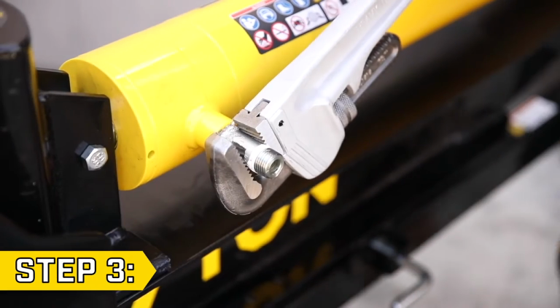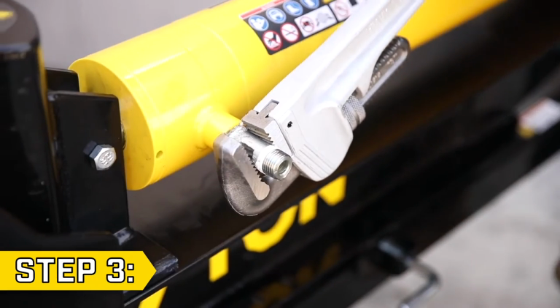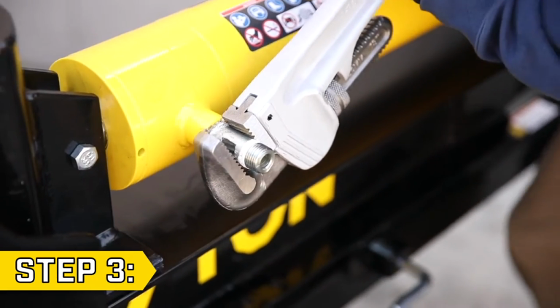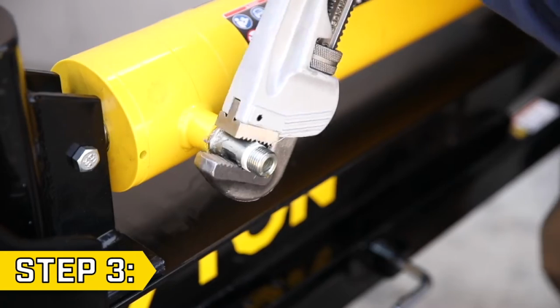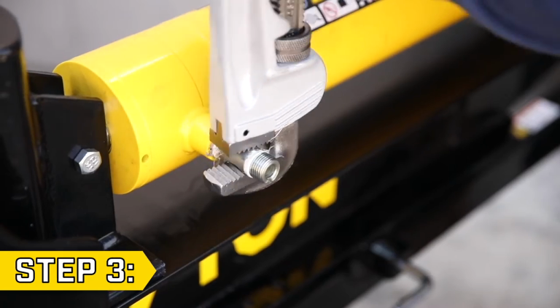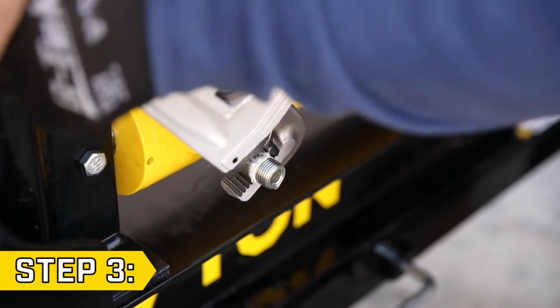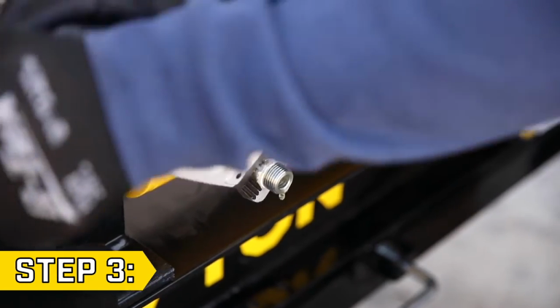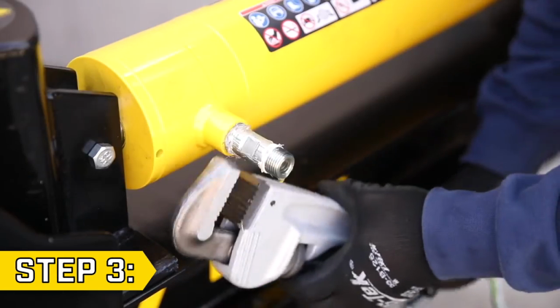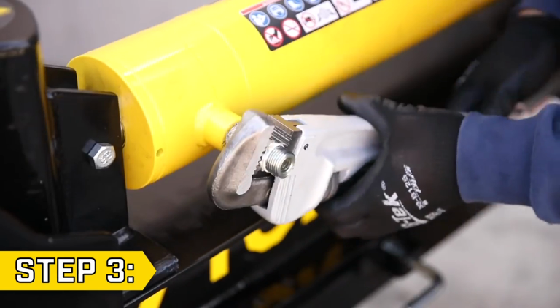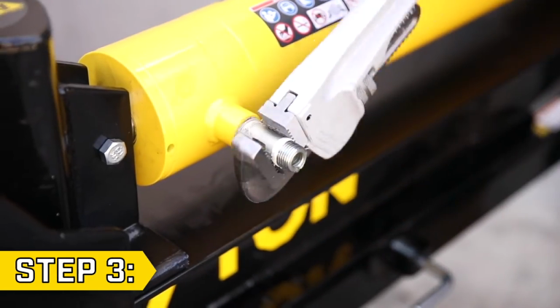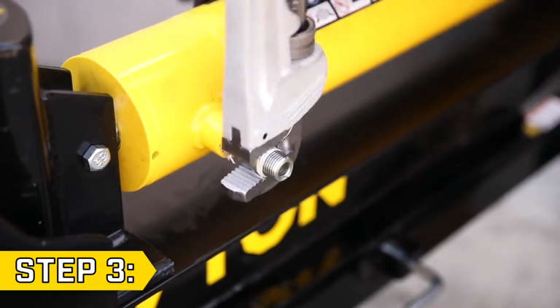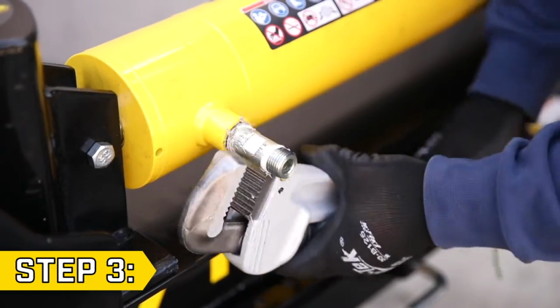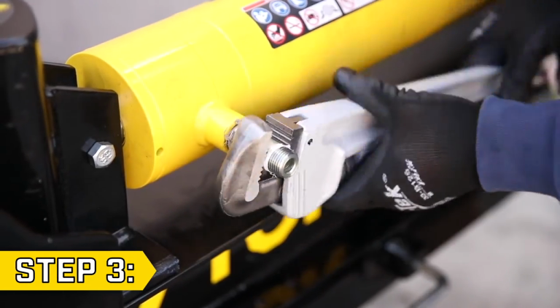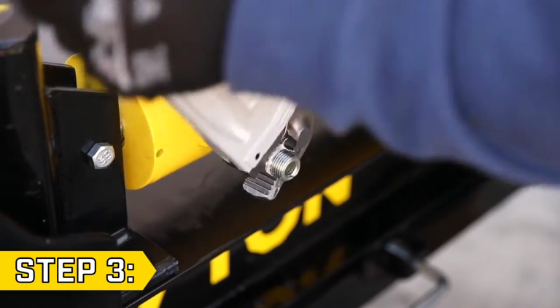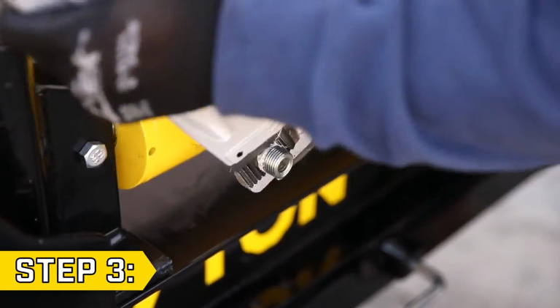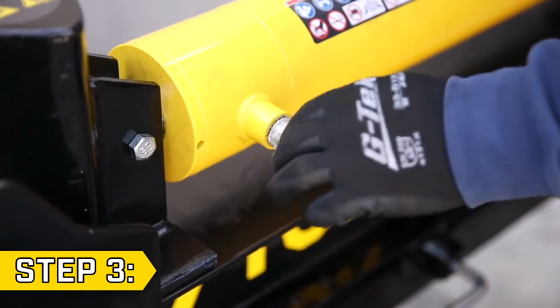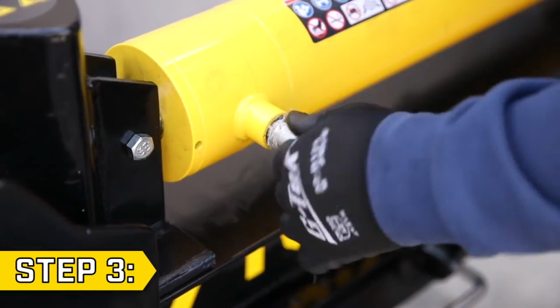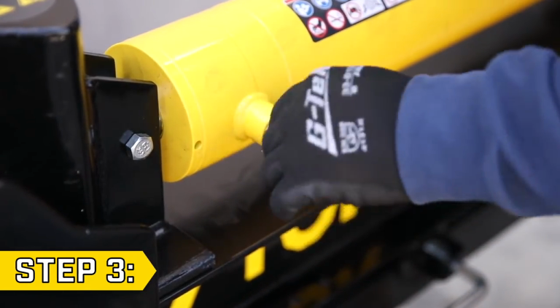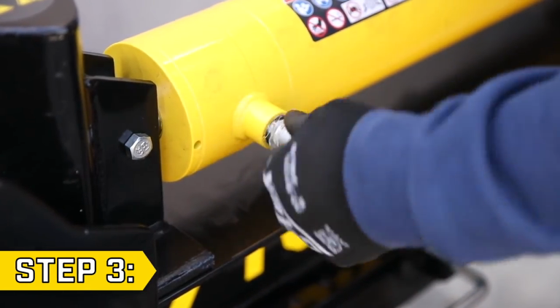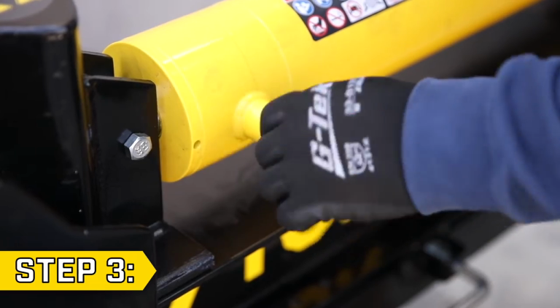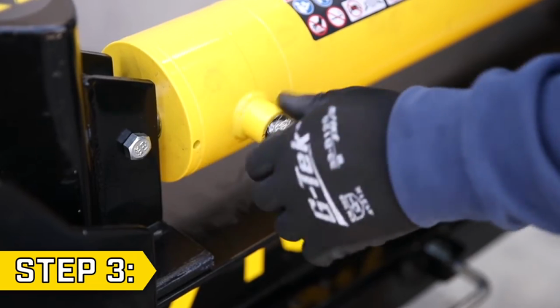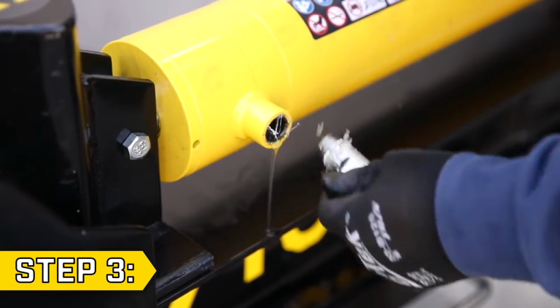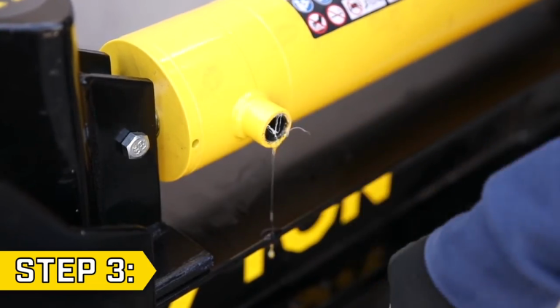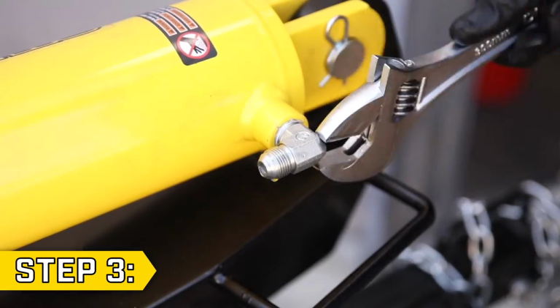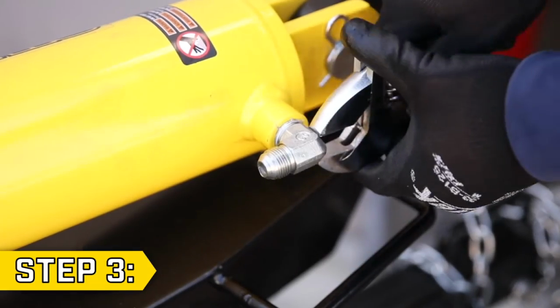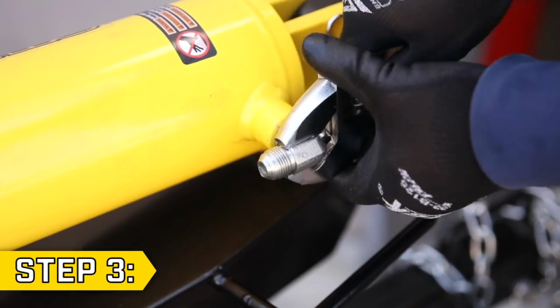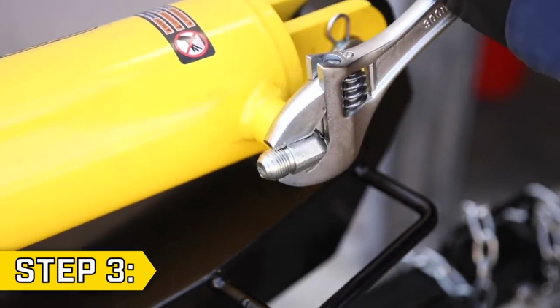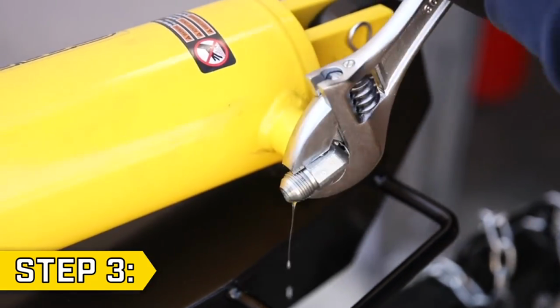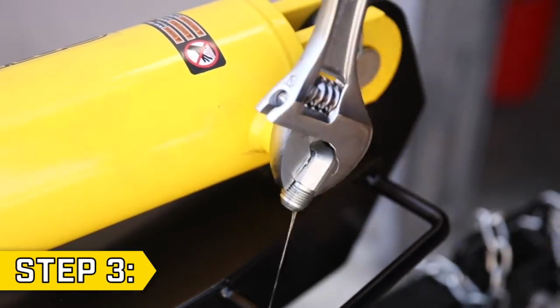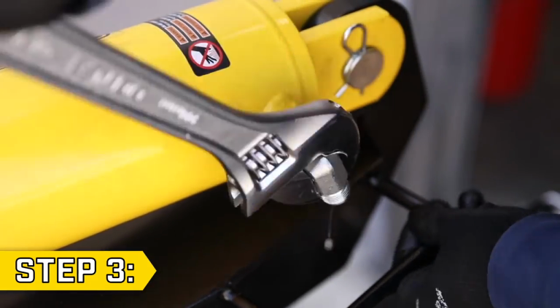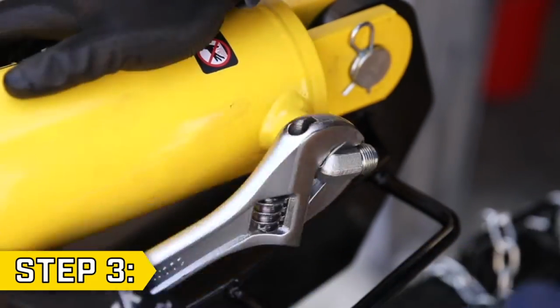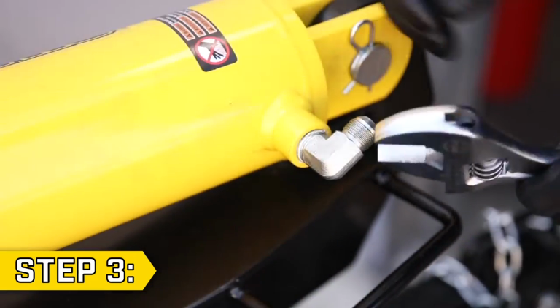Step 3. Use the longest and strongest wrench available to loosen and remove the cylinder valve connector. Then use a wrench to remove the right angle fitting at the end of the hydraulic cylinder.